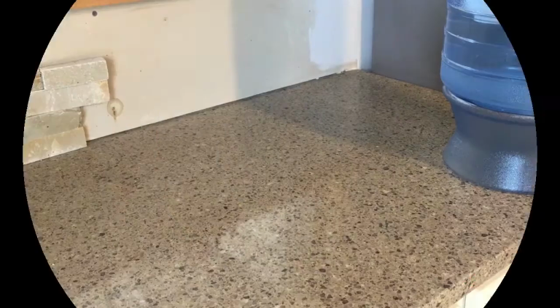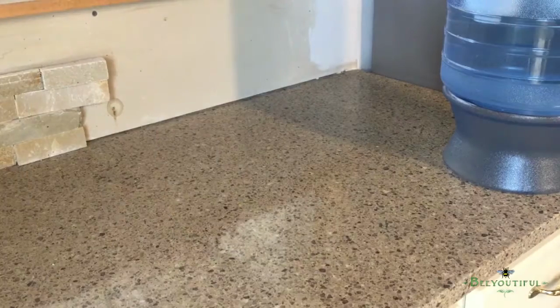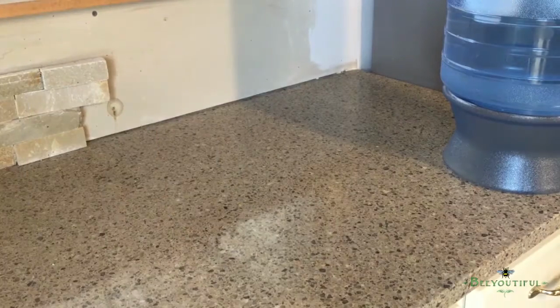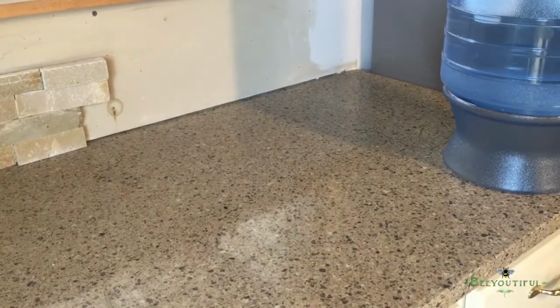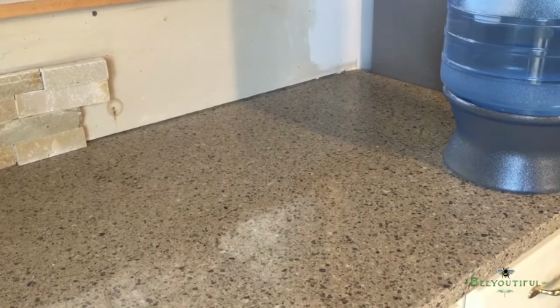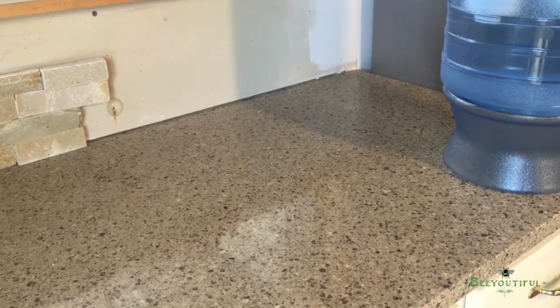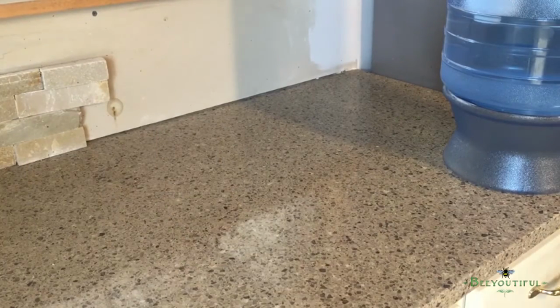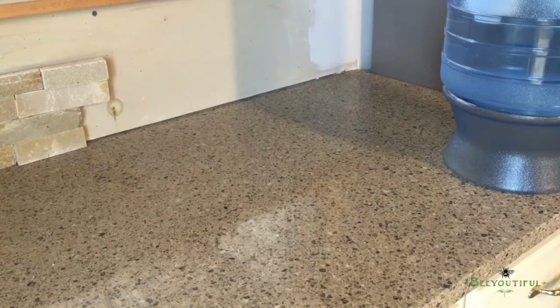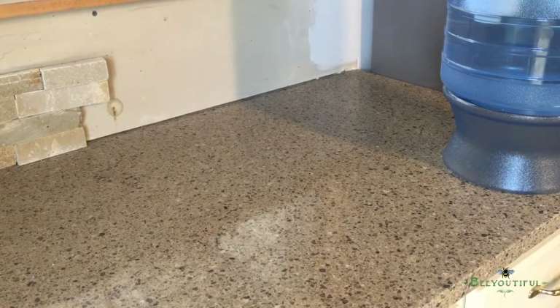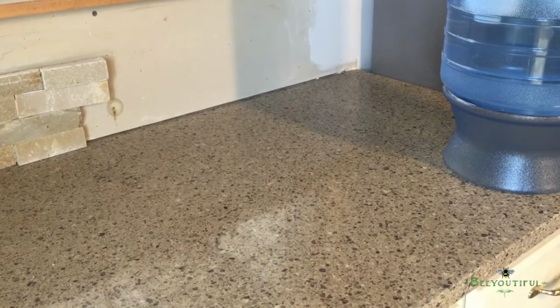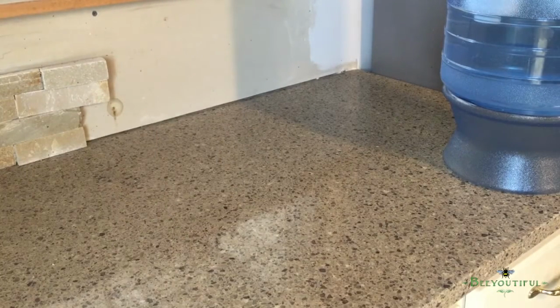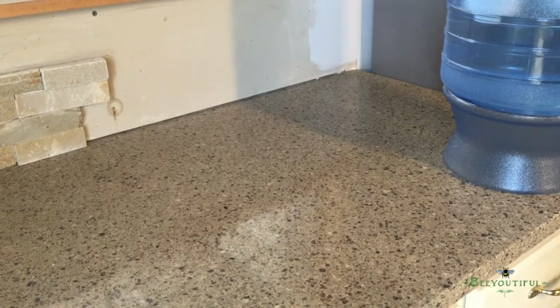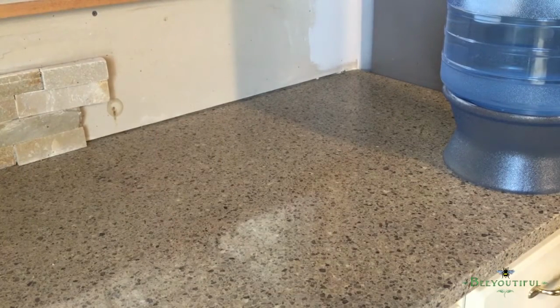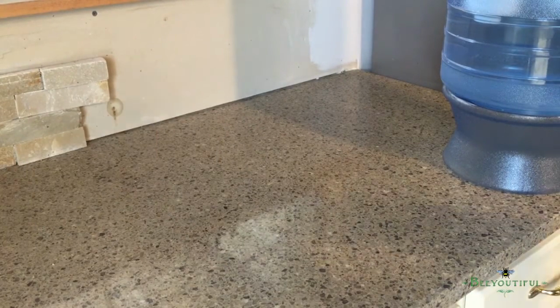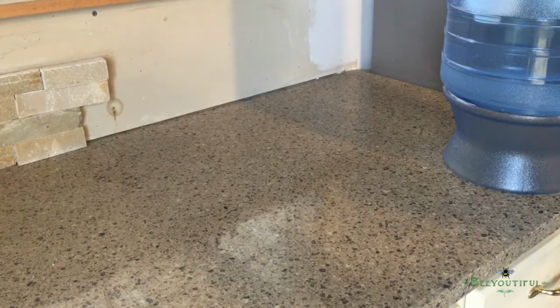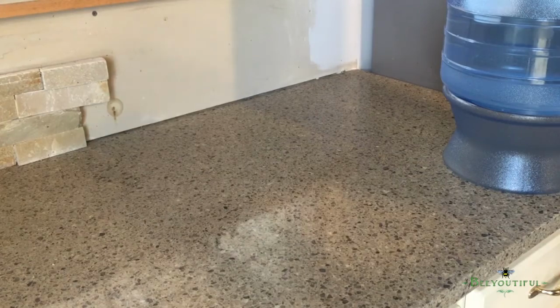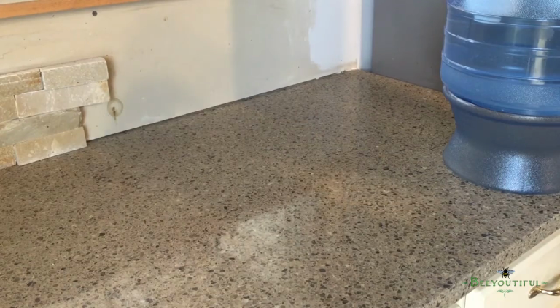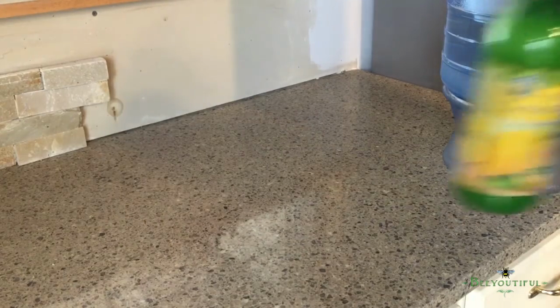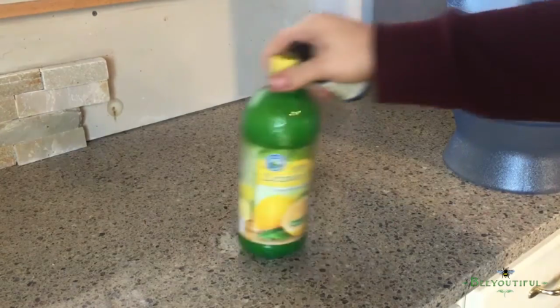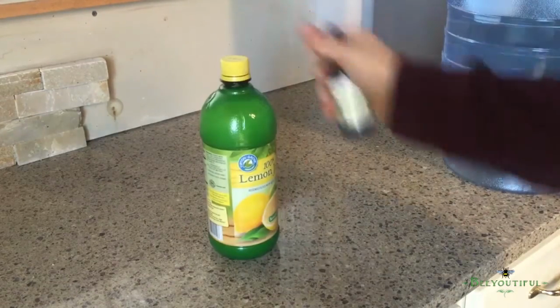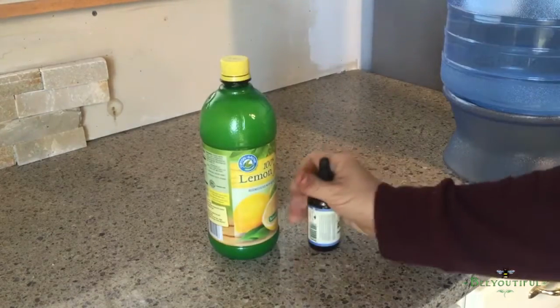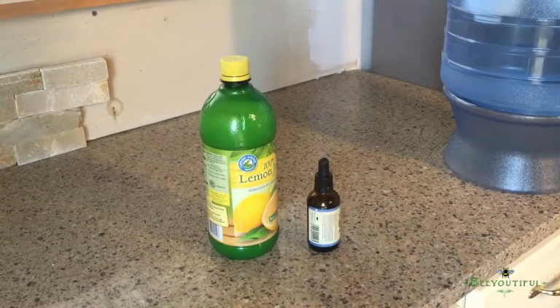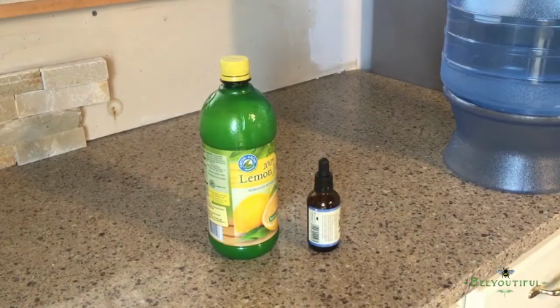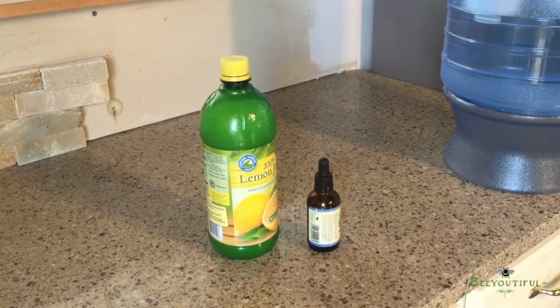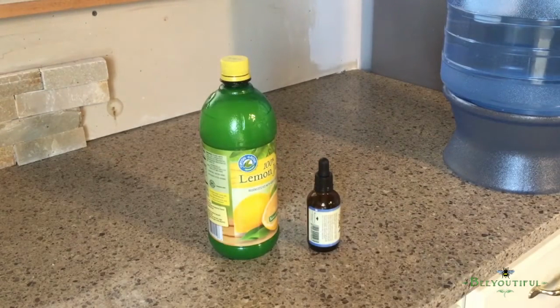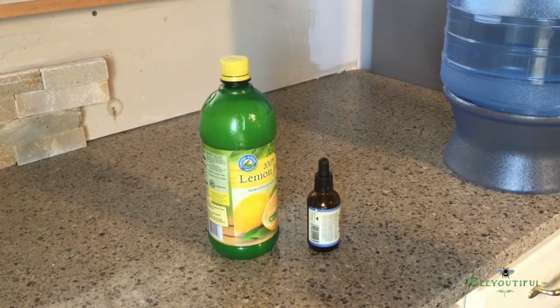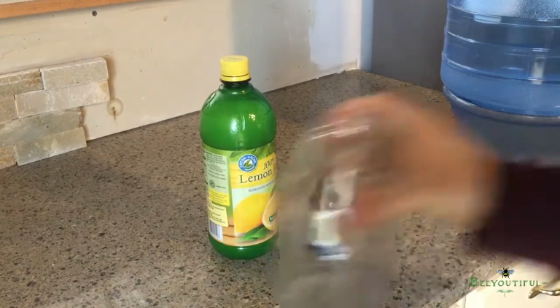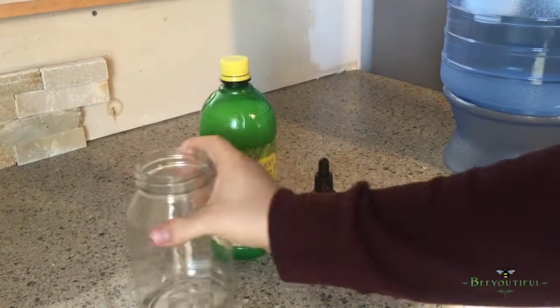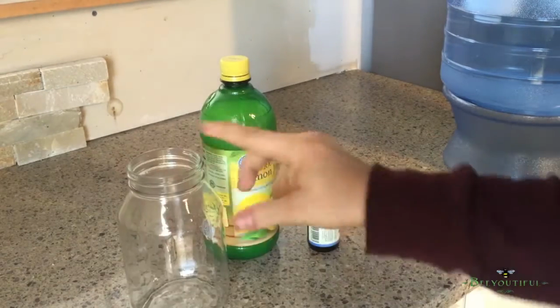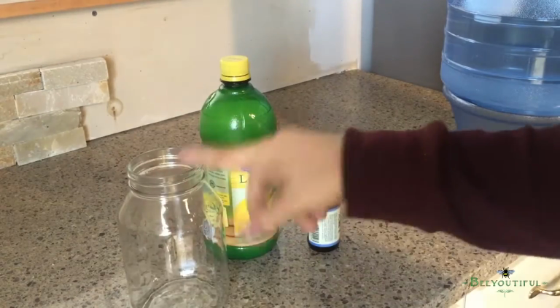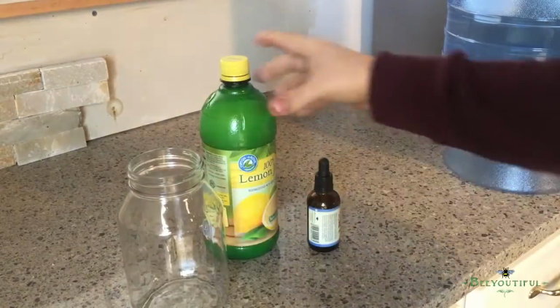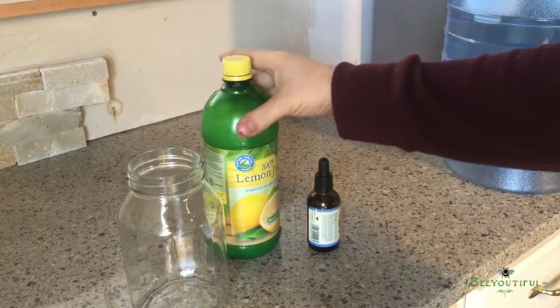I'd like to show you how I make lemonade — sugar-free. That is how I do it: just lemon juice, stevia, and I use a mason jar.